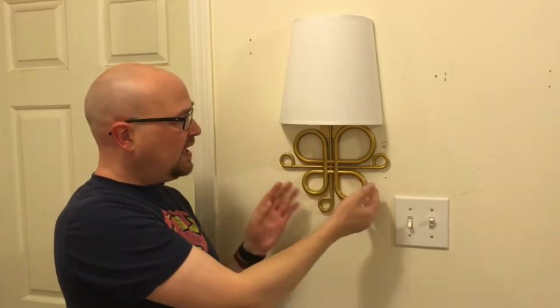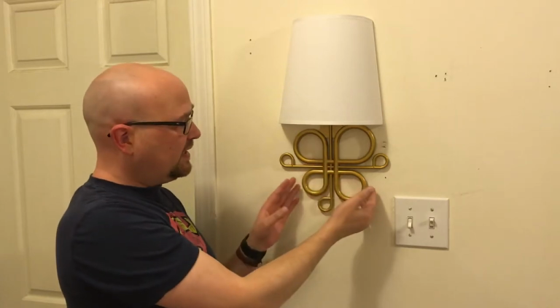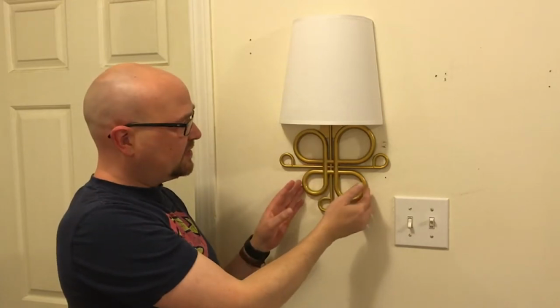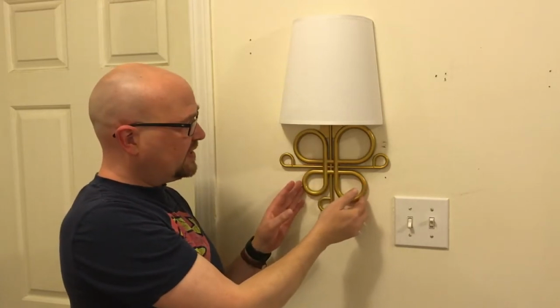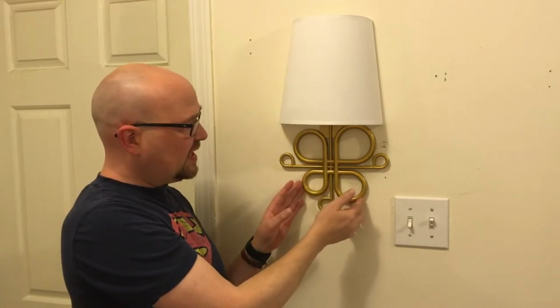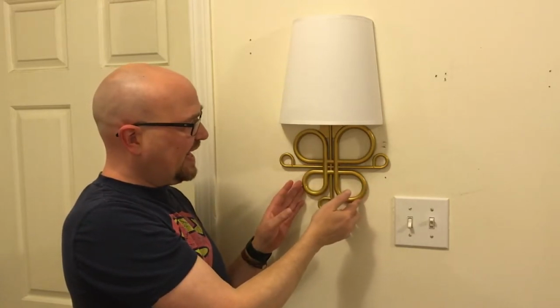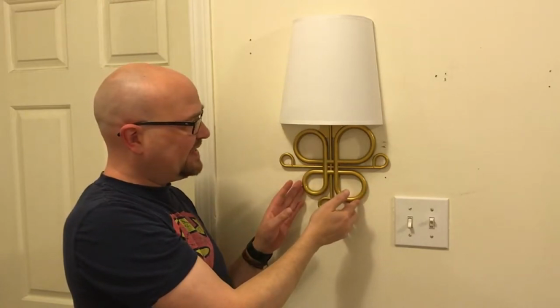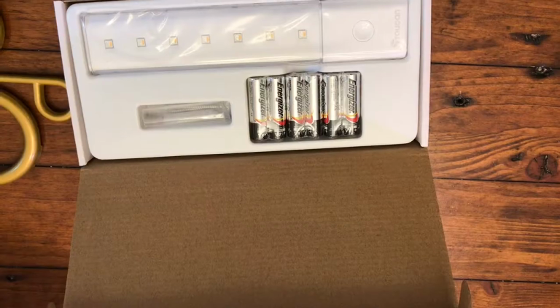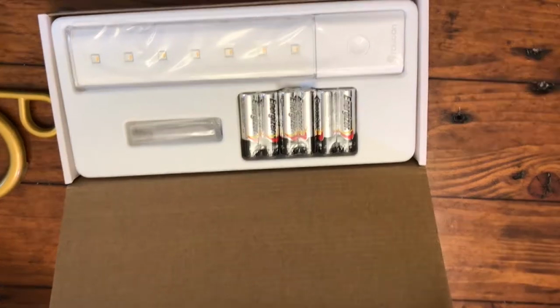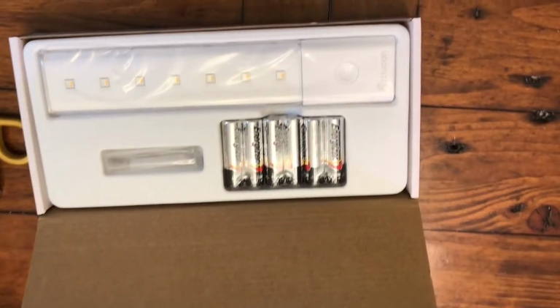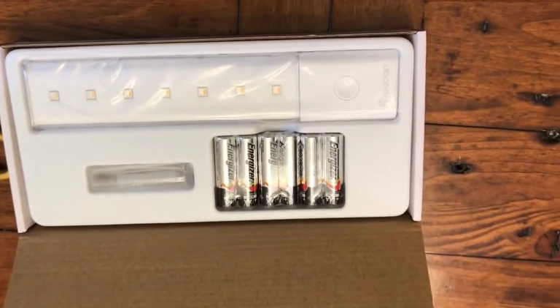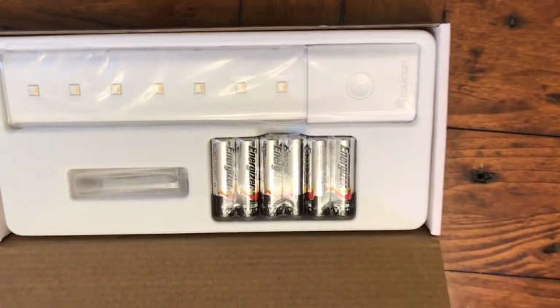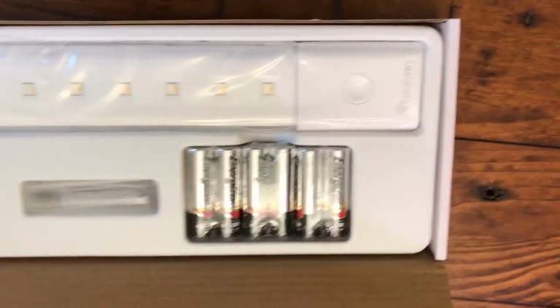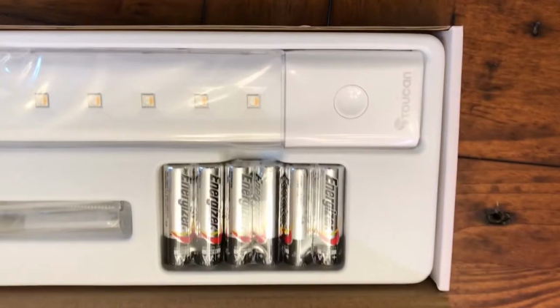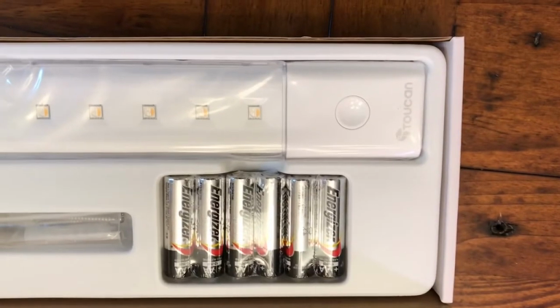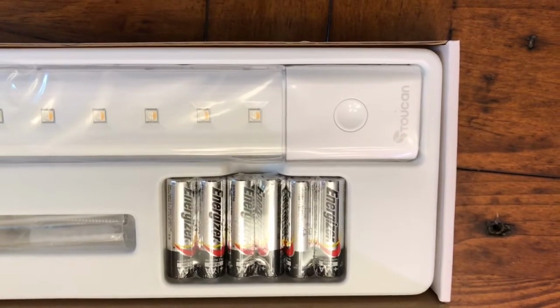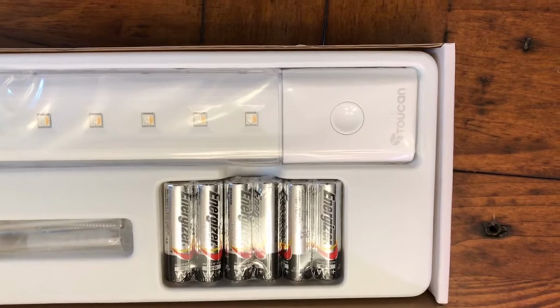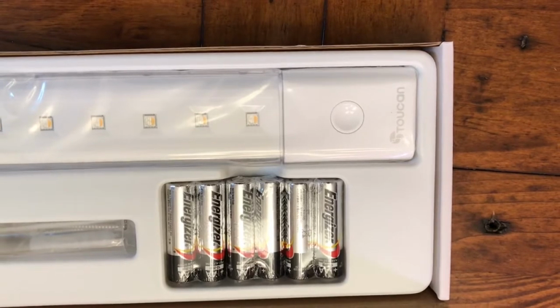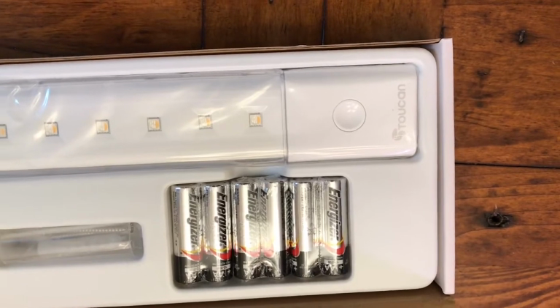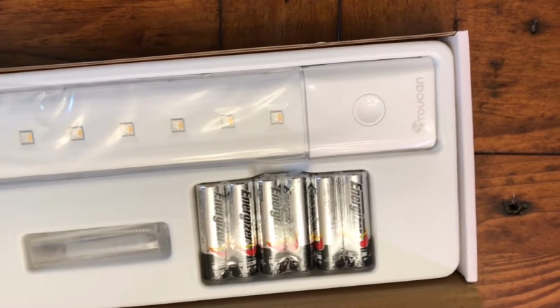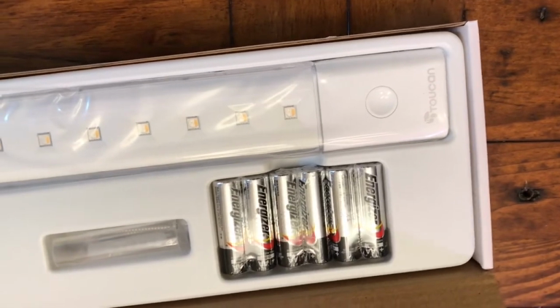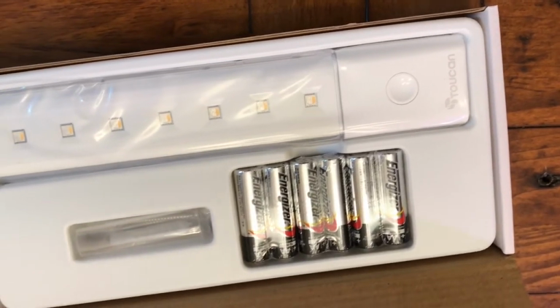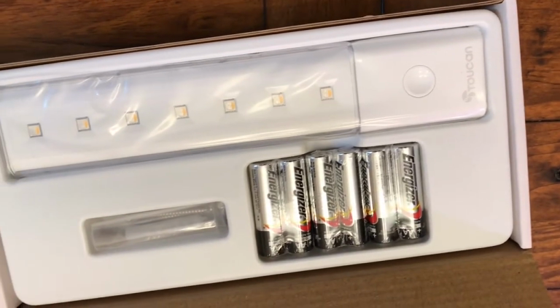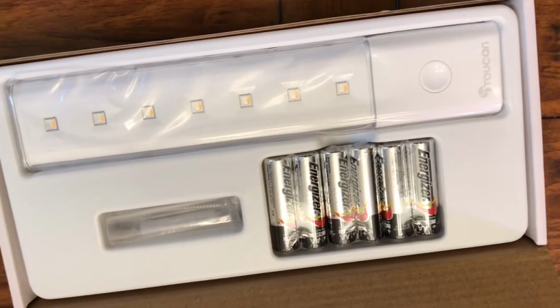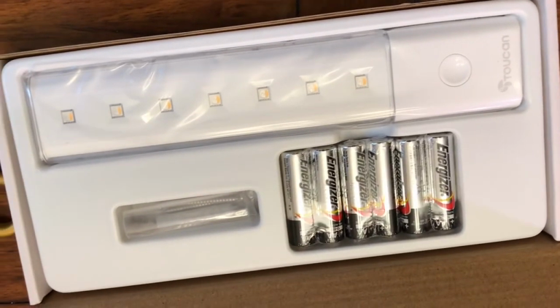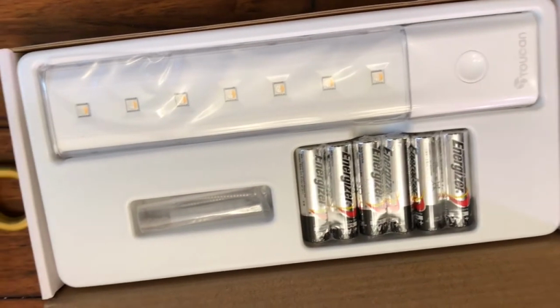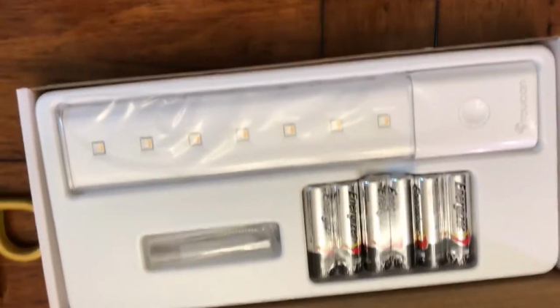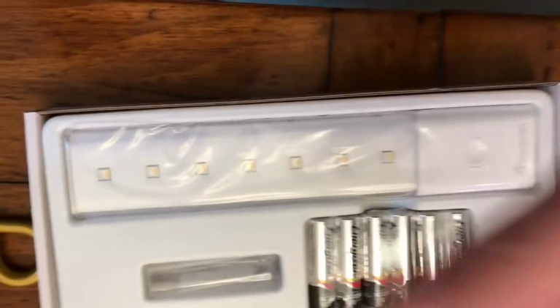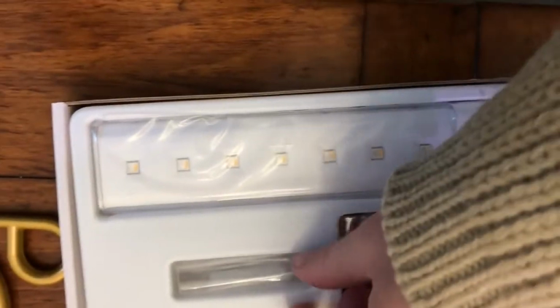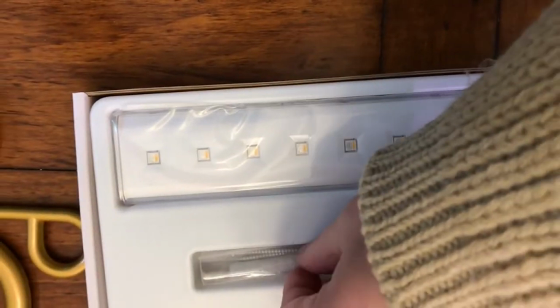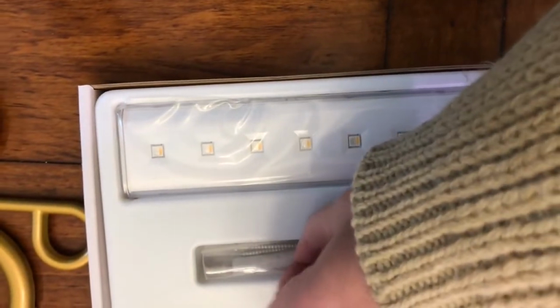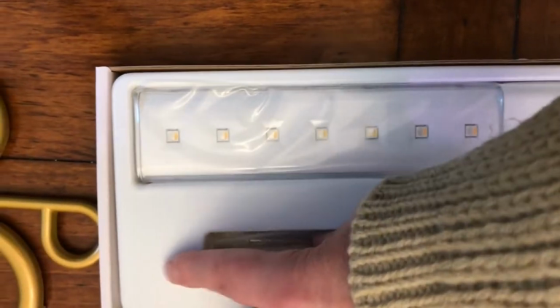It comes in this antique or vintage gold metal. It also comes in a gray and a silver color. It's kind of modern art deco.